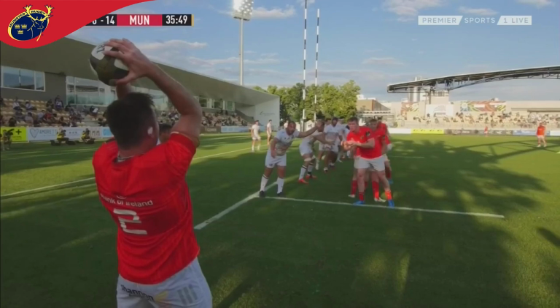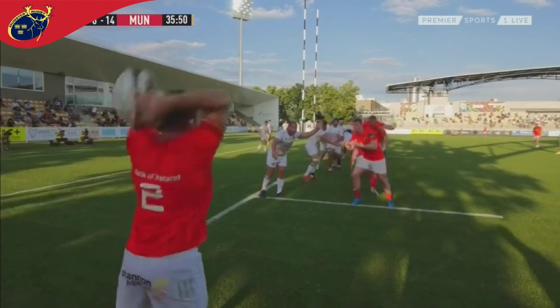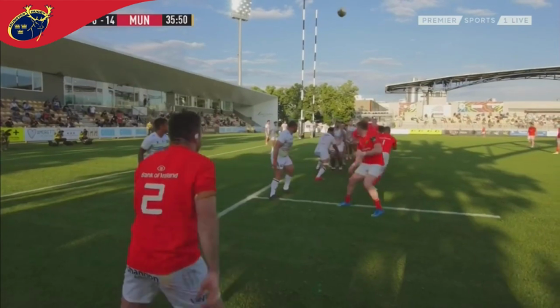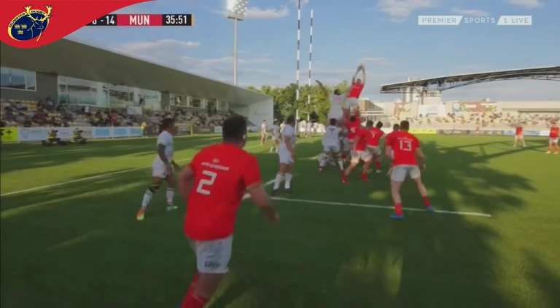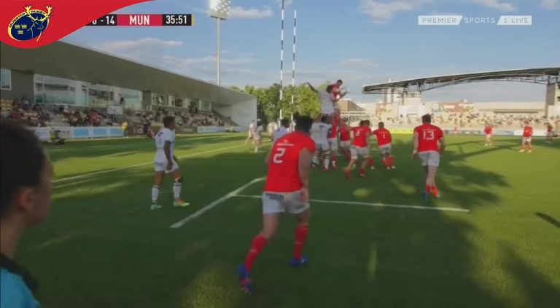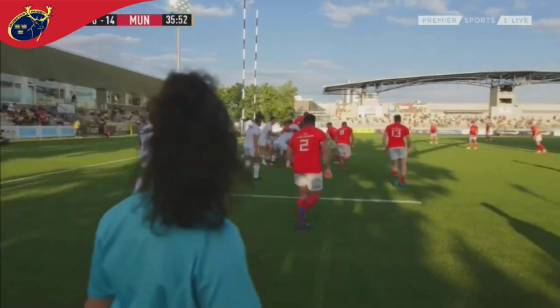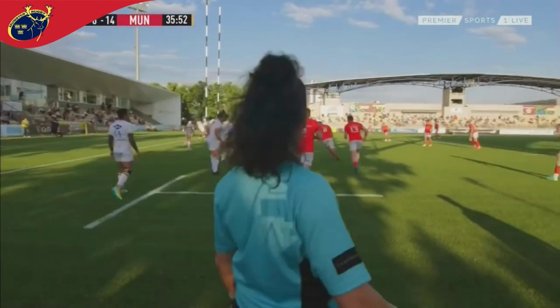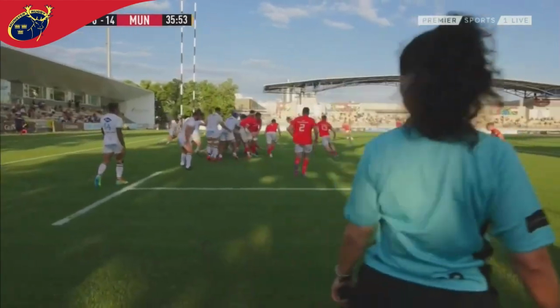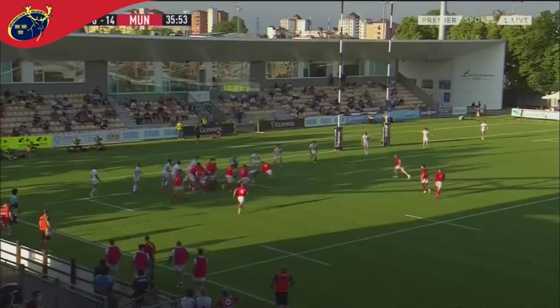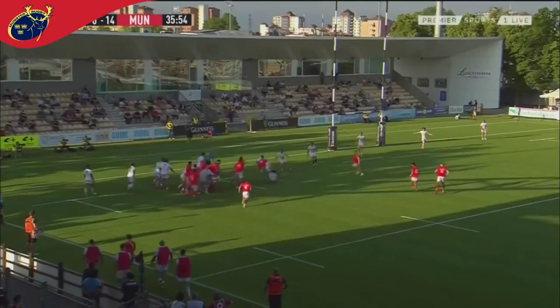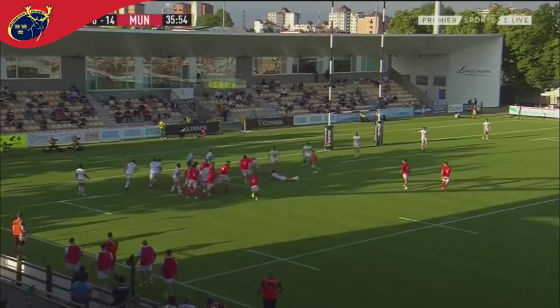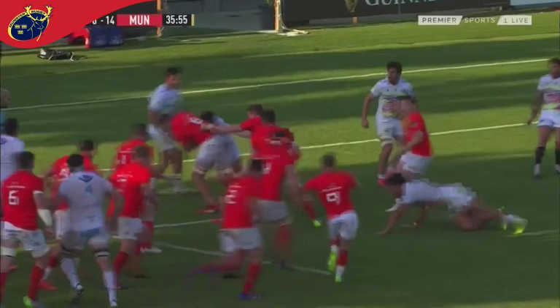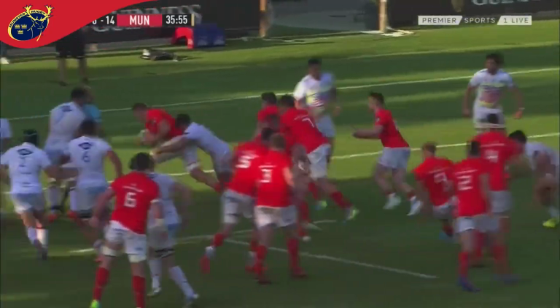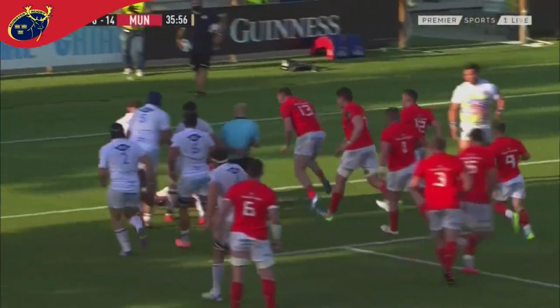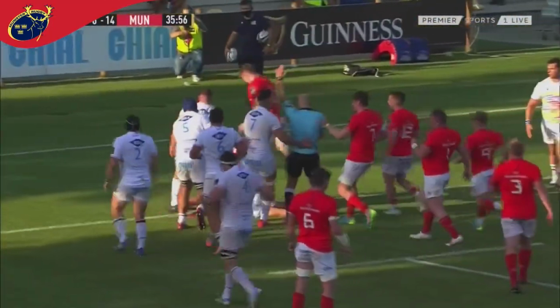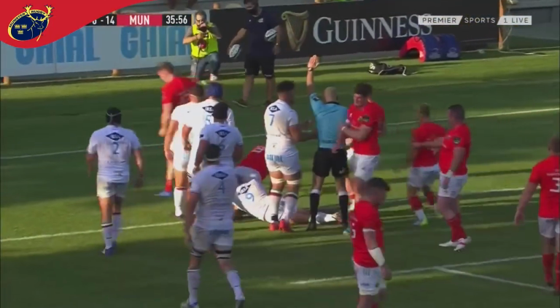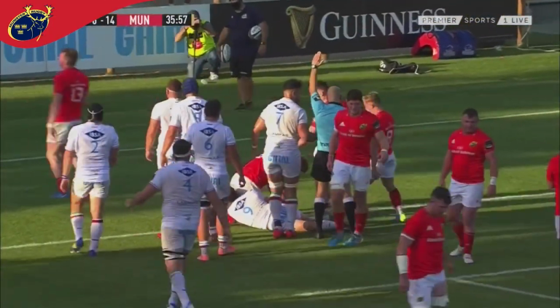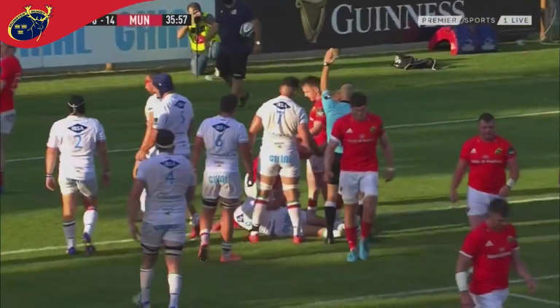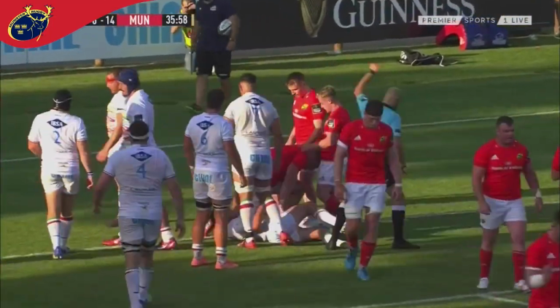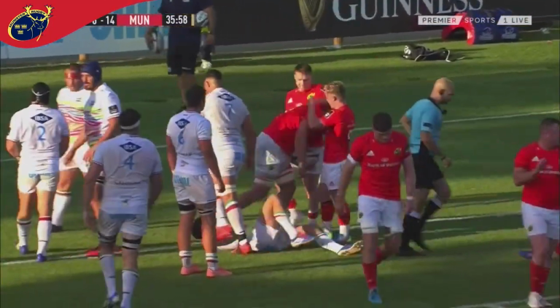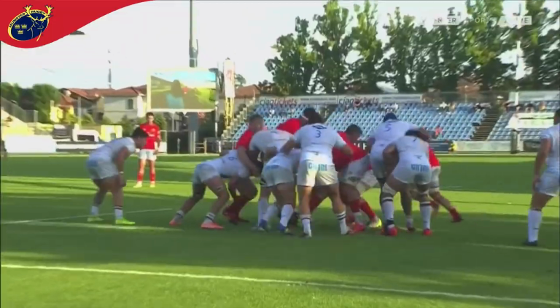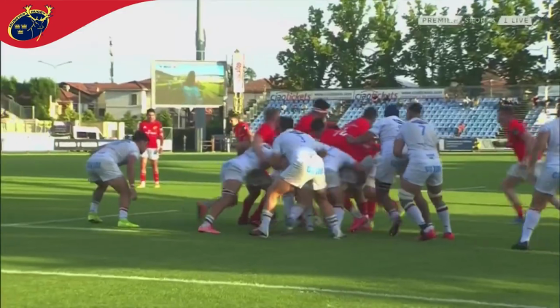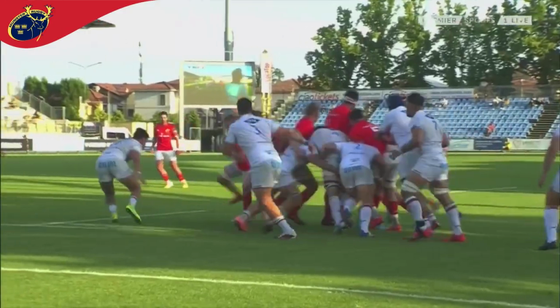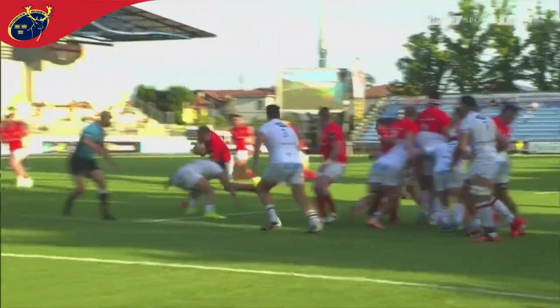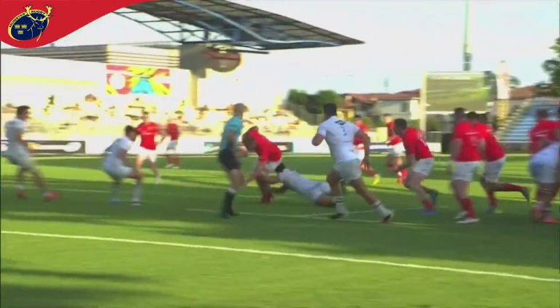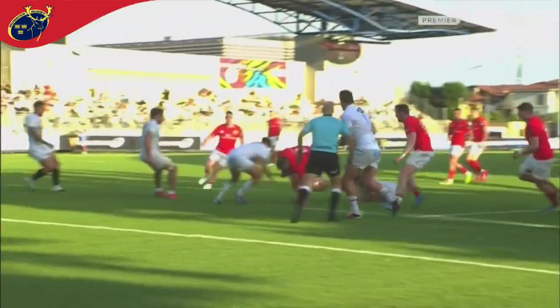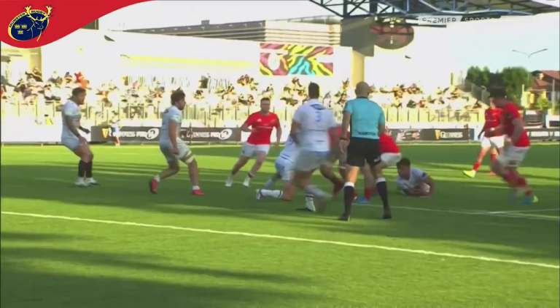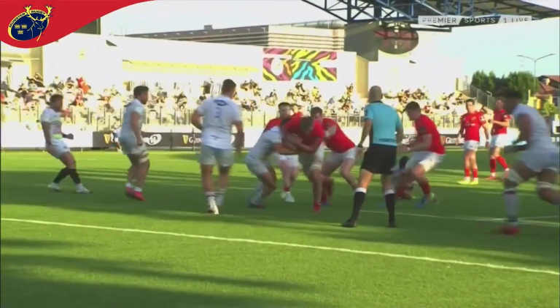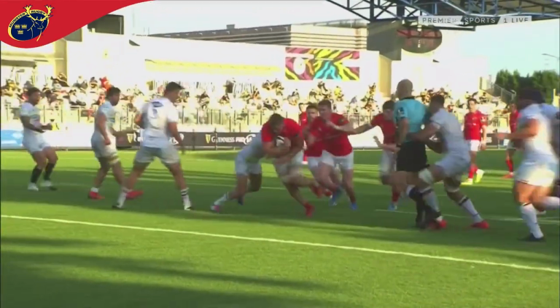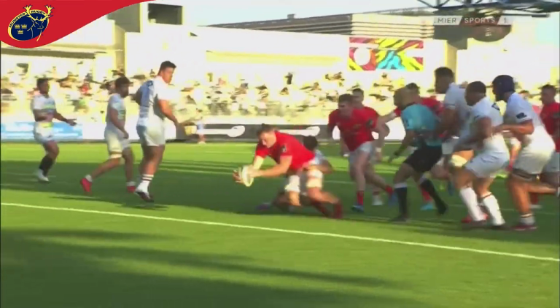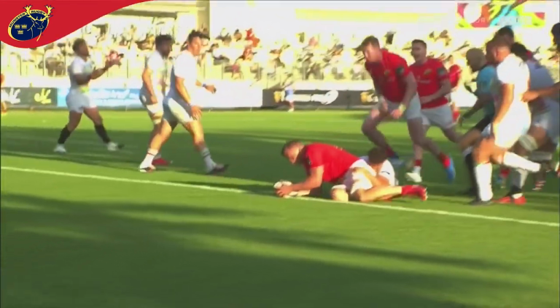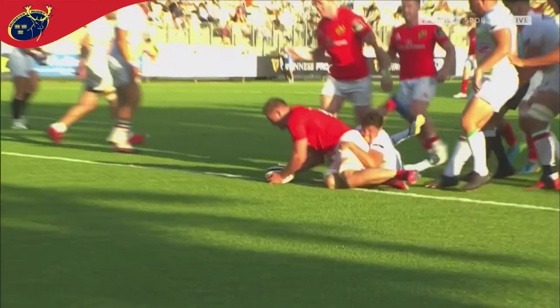Munster line out — it goes, and it's claimed by Munster. Around the corner they go once more, and it's a result — a try. Over once more goes Coombs, it's his second. And Munster — well, that was oh so easy.